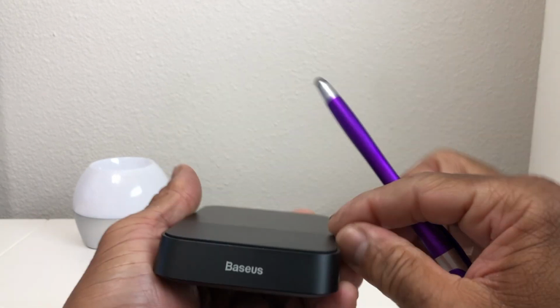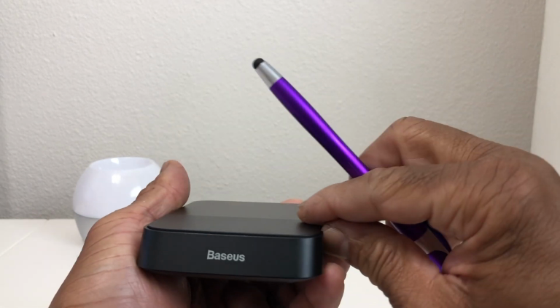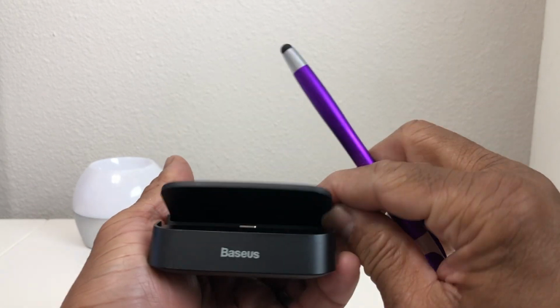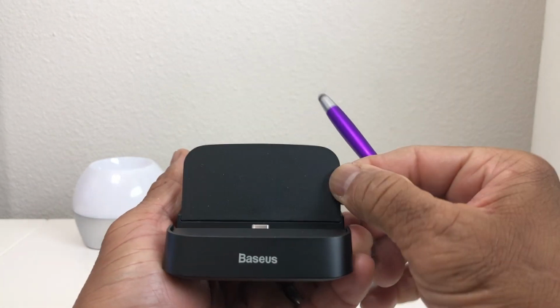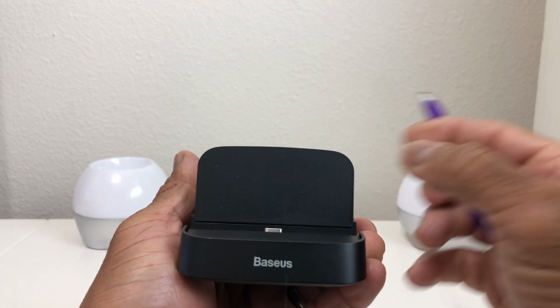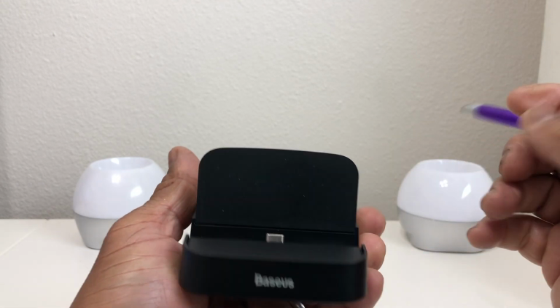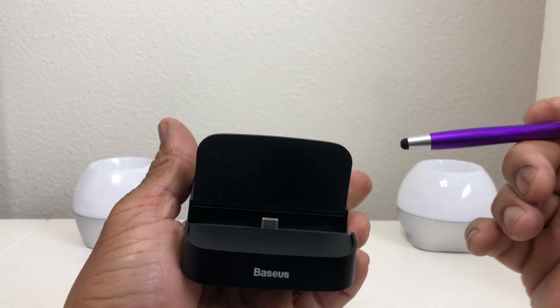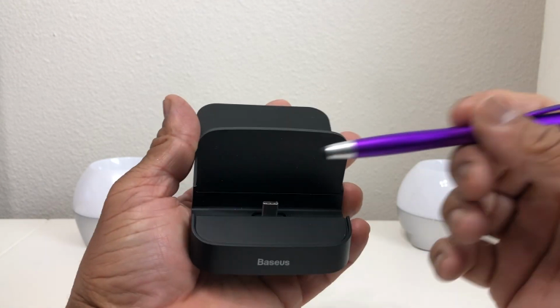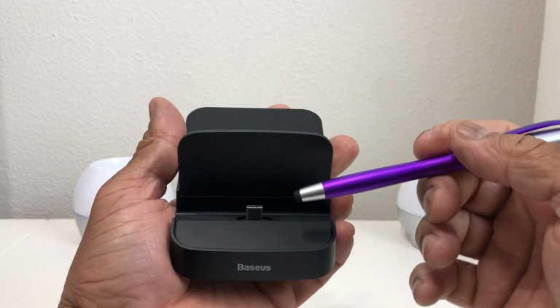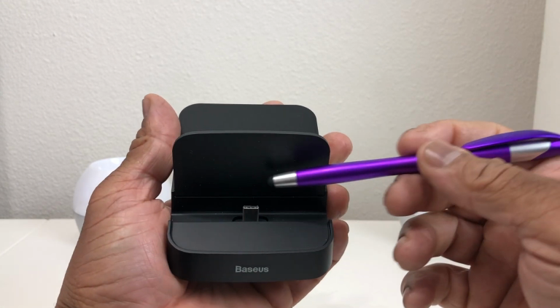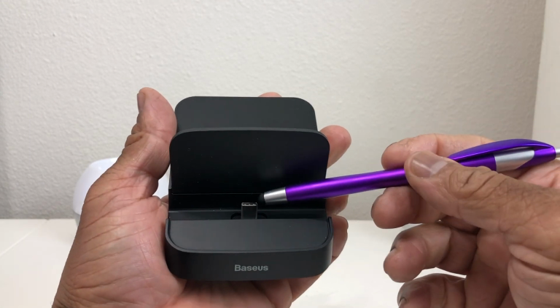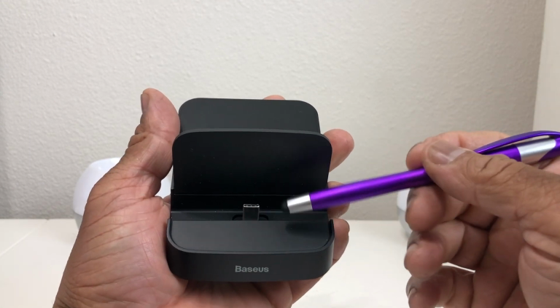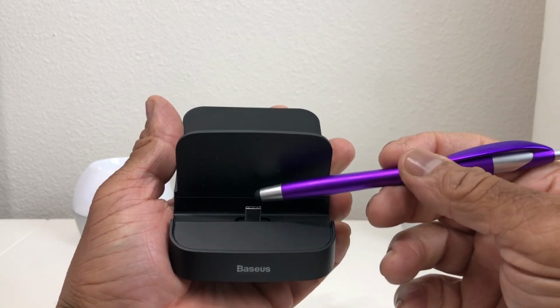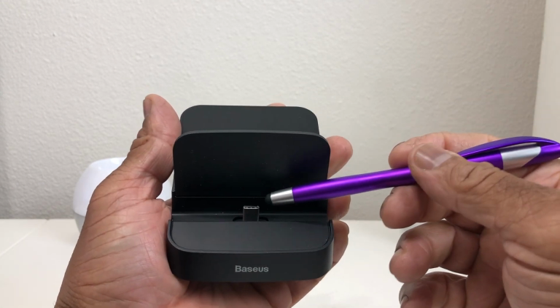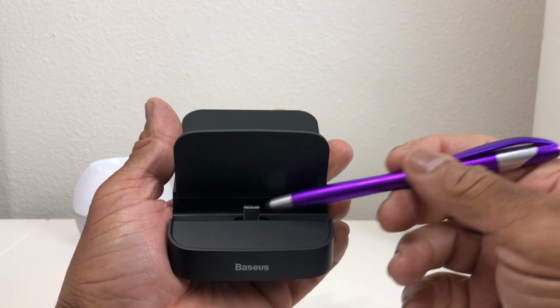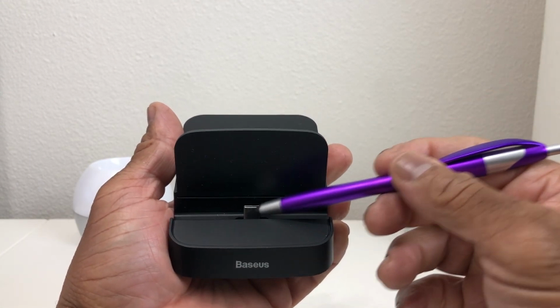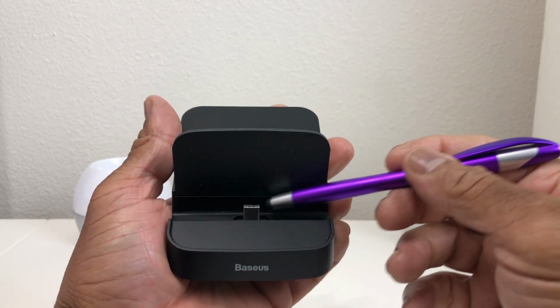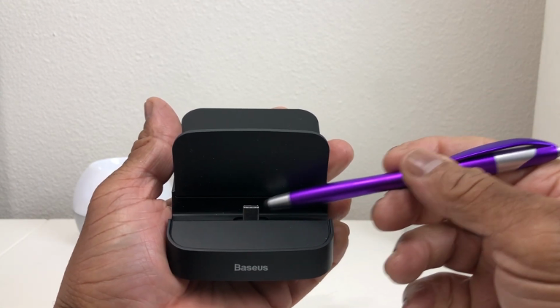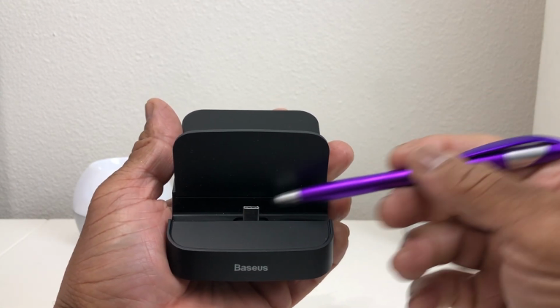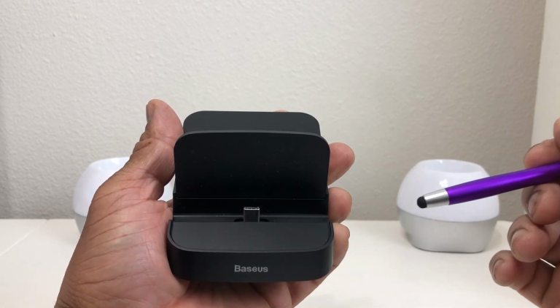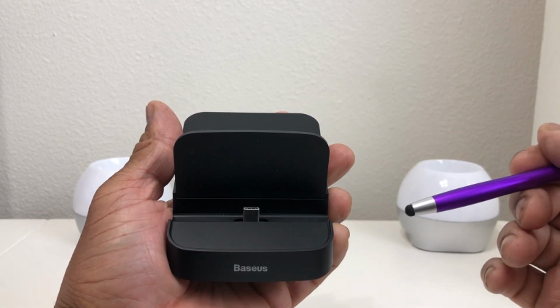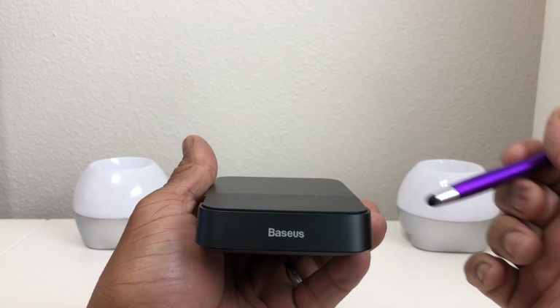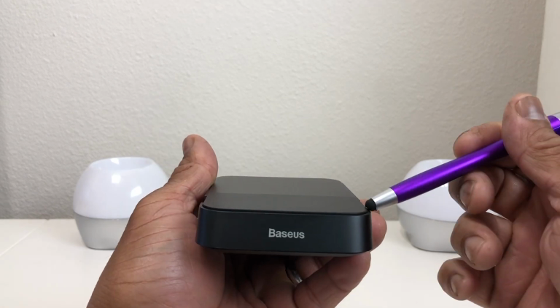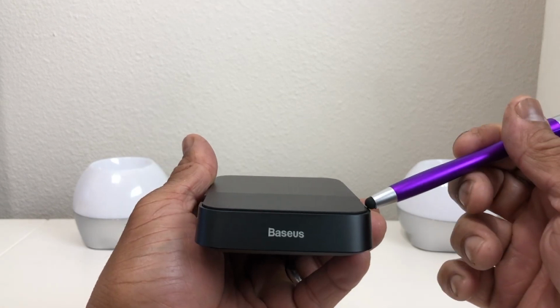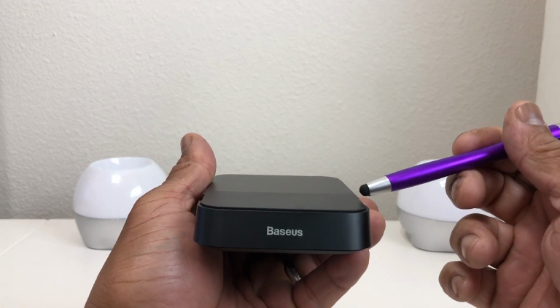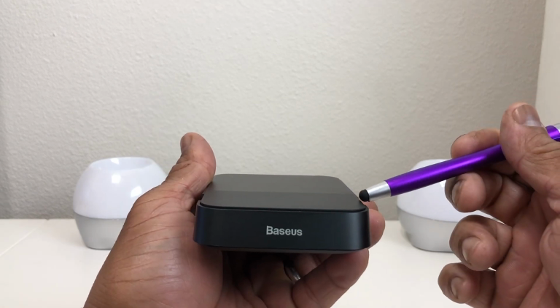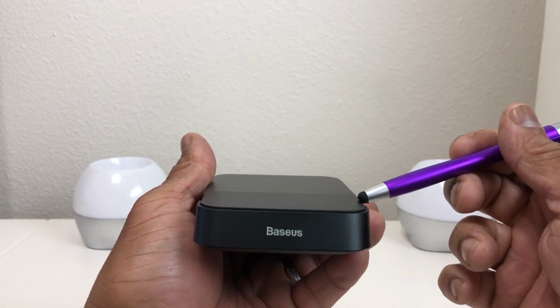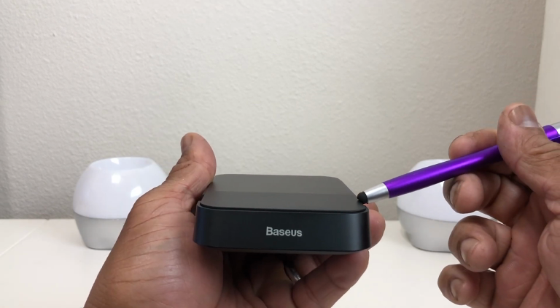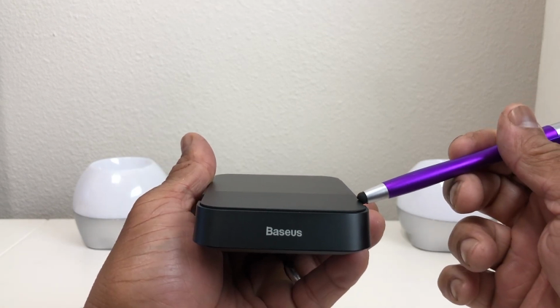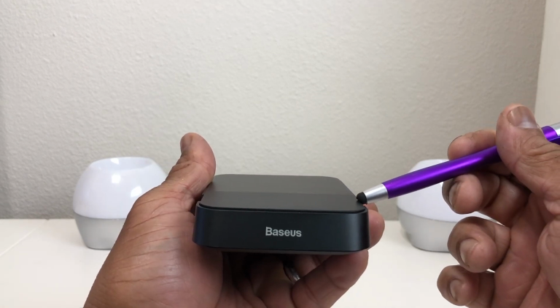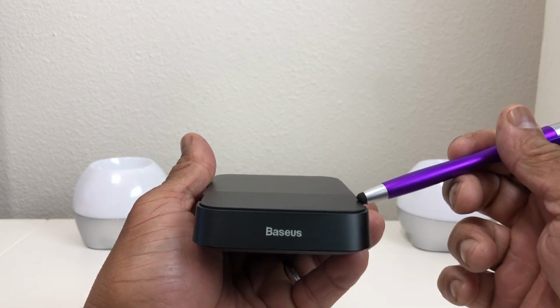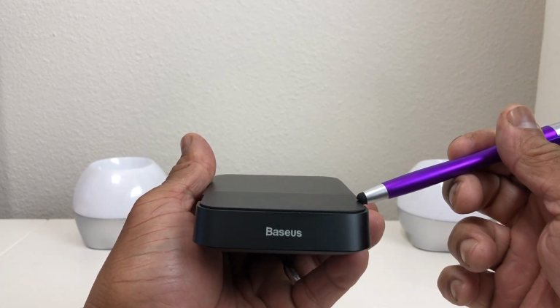If we lift up the flap here, you can see this is where our device will sit on the USB Type-C port. So let's go ahead and hook up our docking station to see how it works.